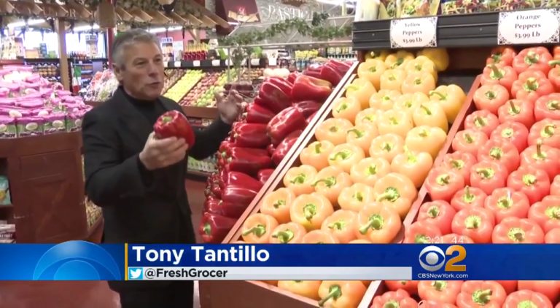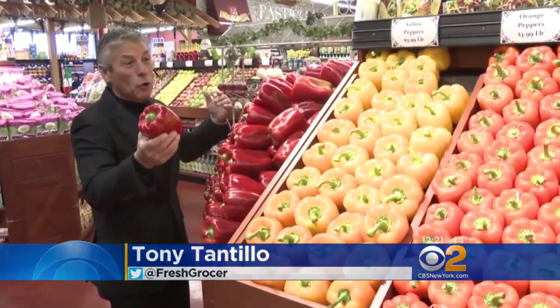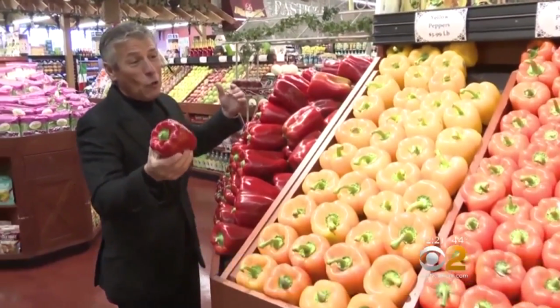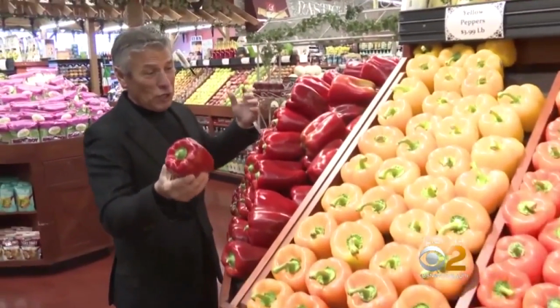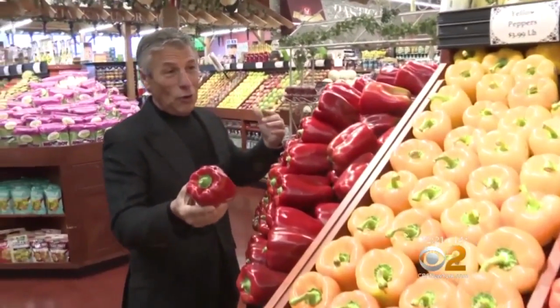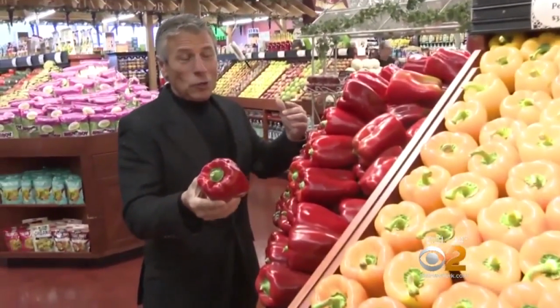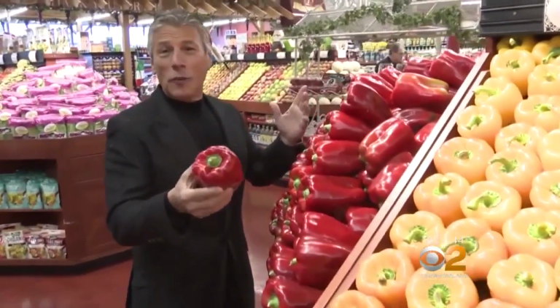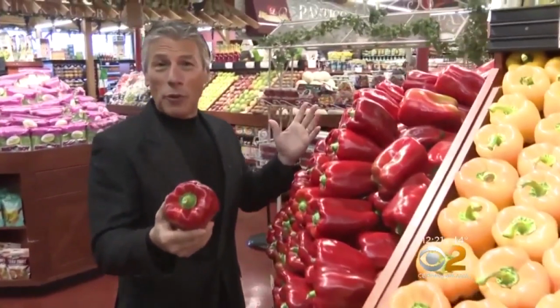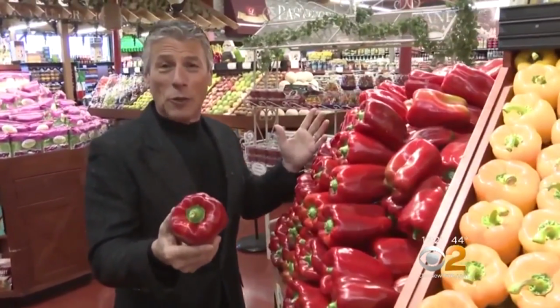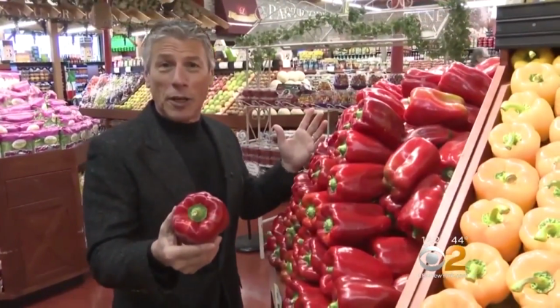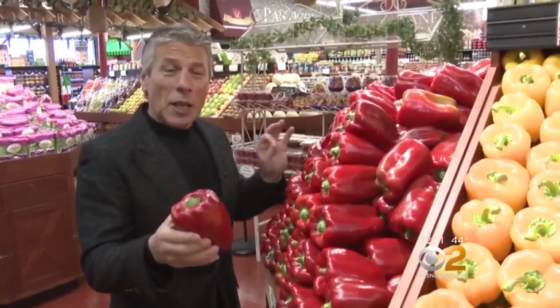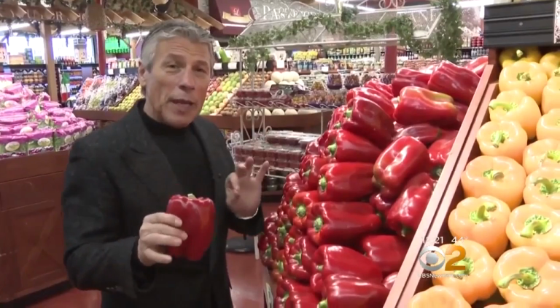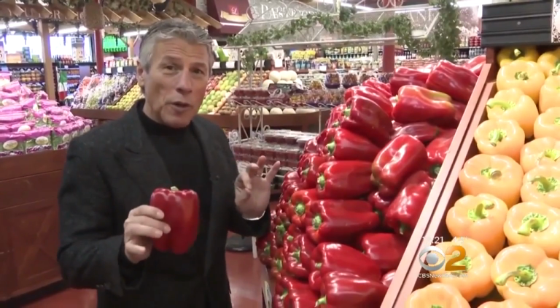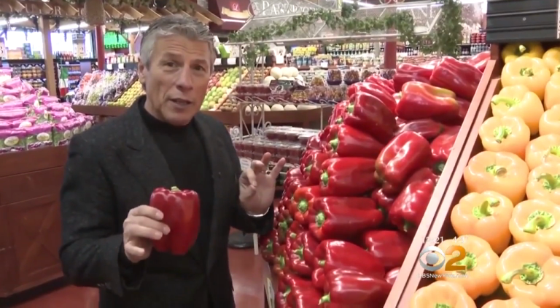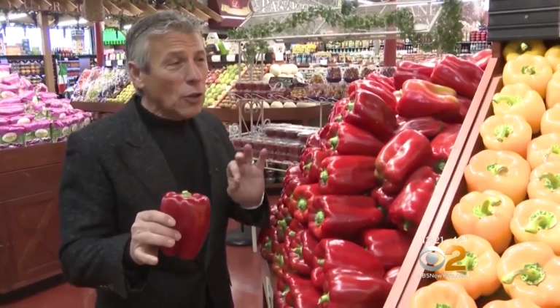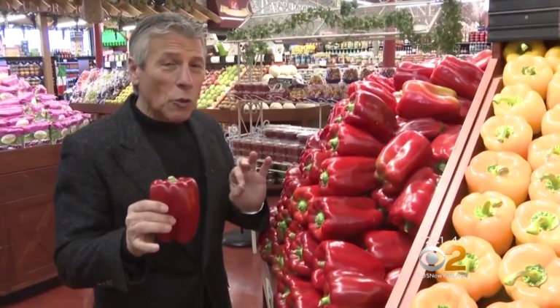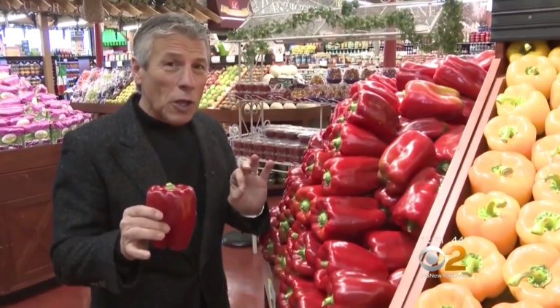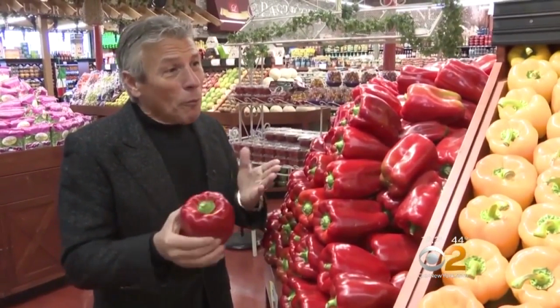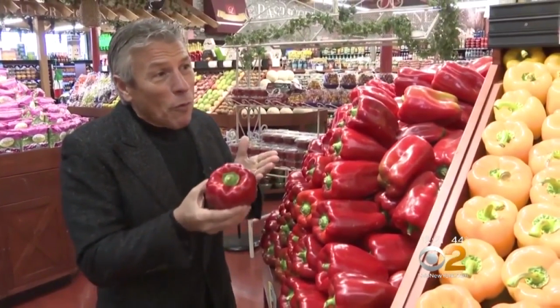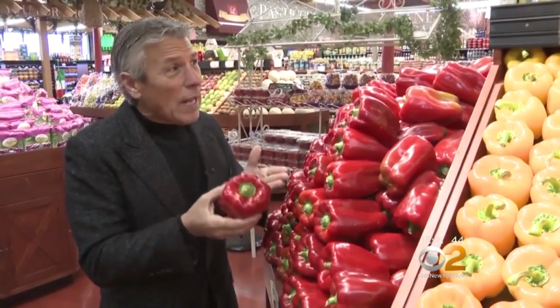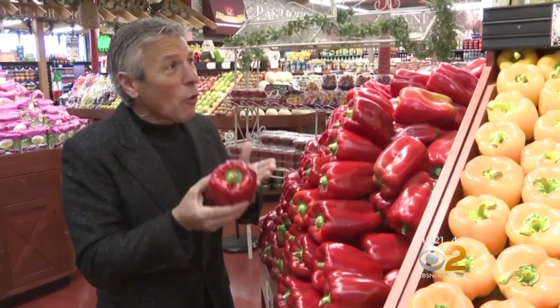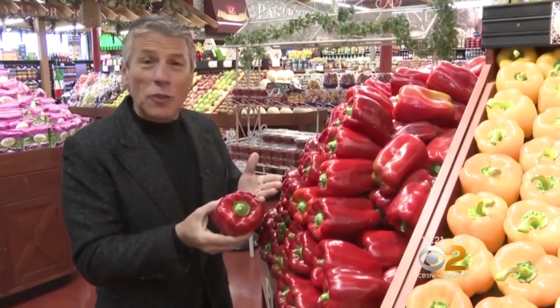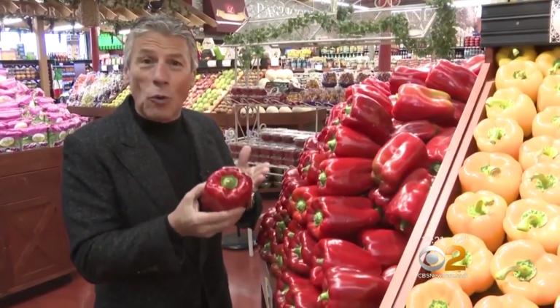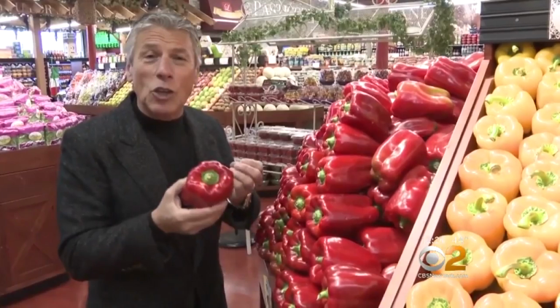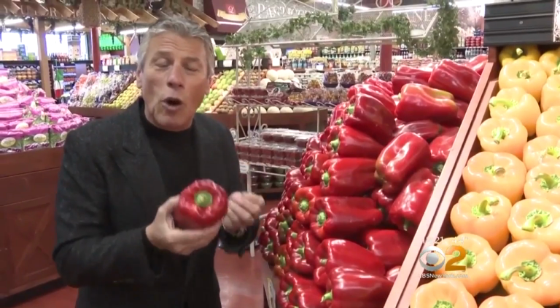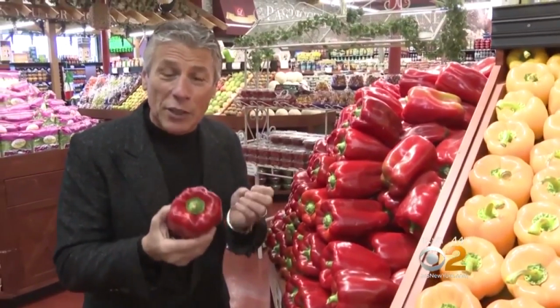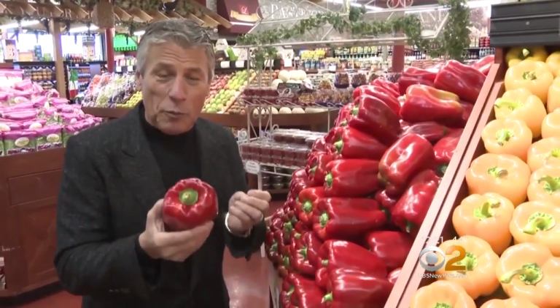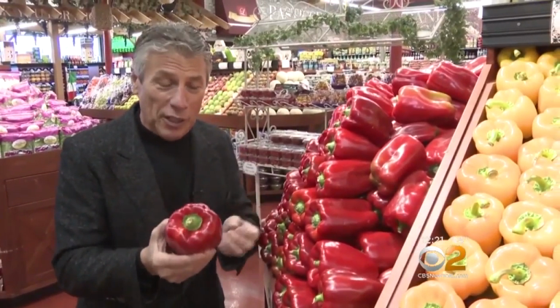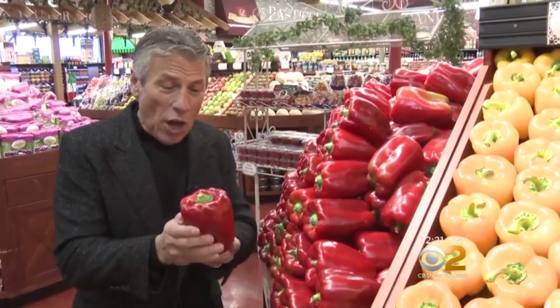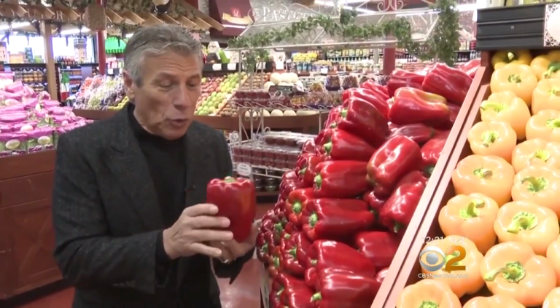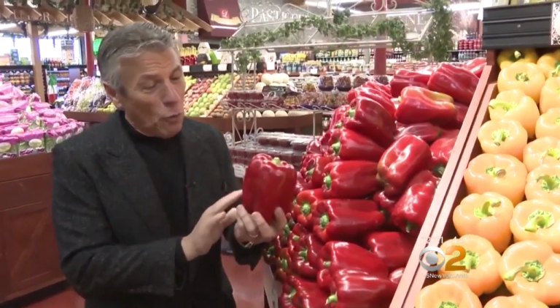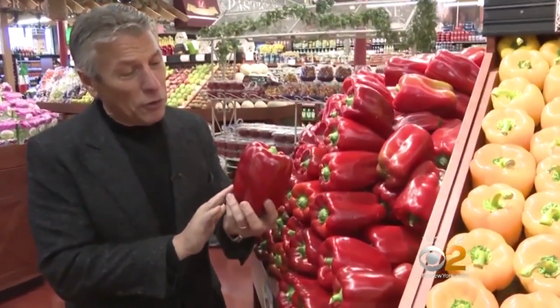There's beautiful green, orange, yellow — so many different peppers right now in the market. They're being imported in, they're not locally grown. But for right now, the prices are great and the quality is great, especially on these beautiful red ones here.